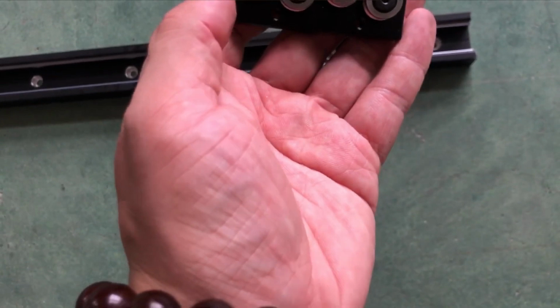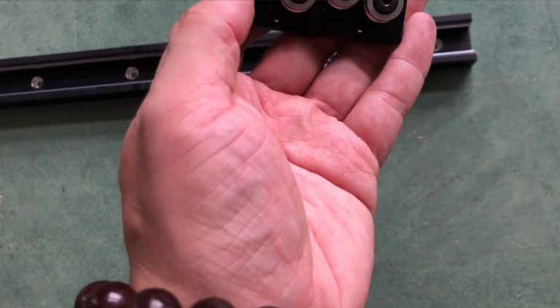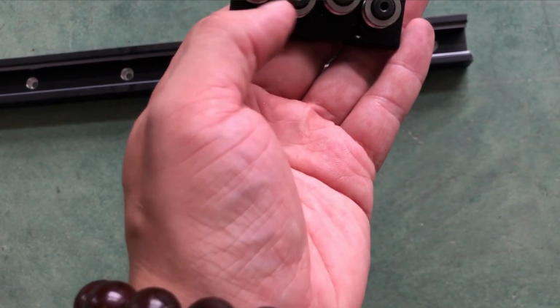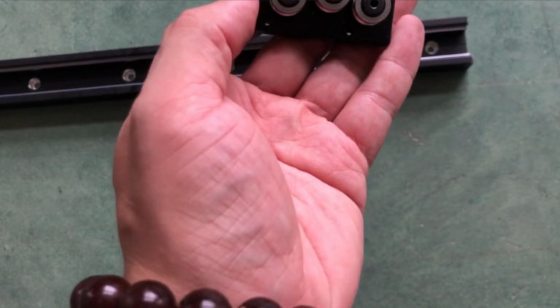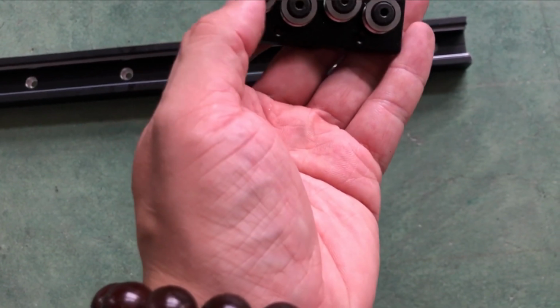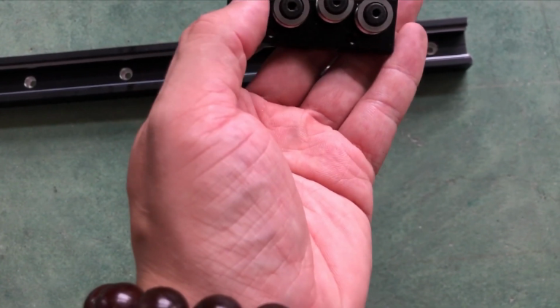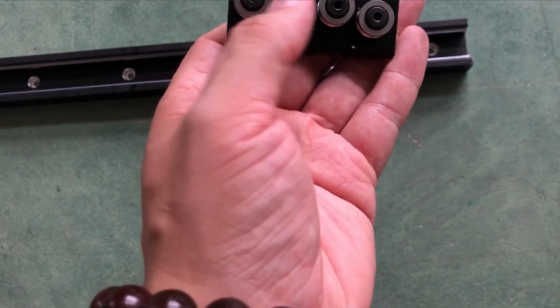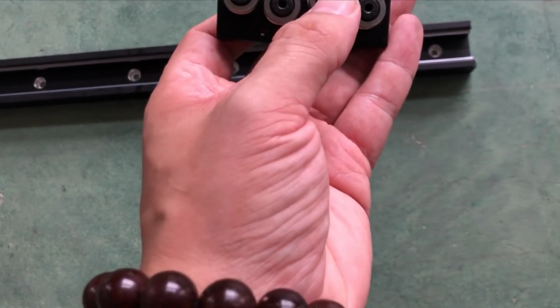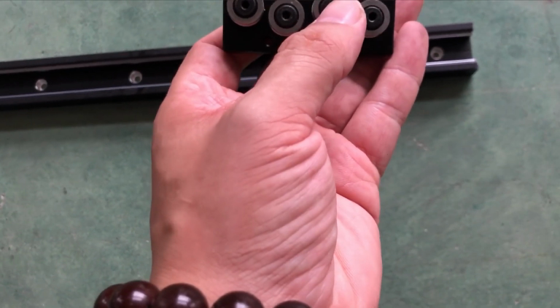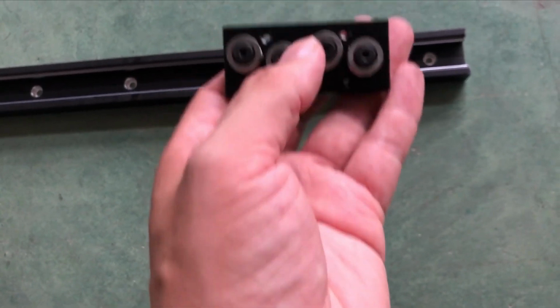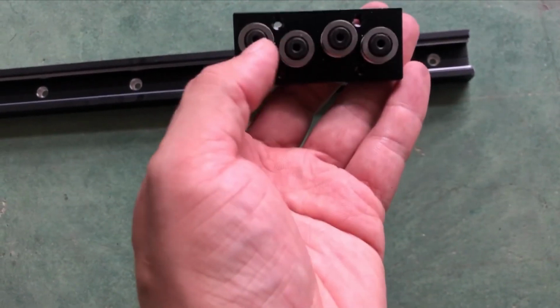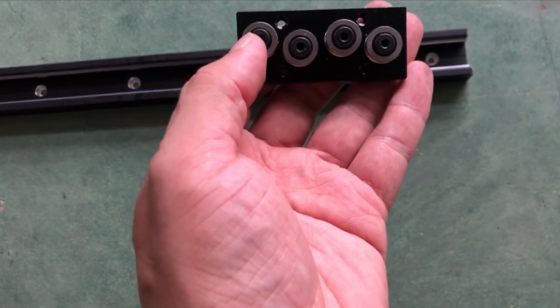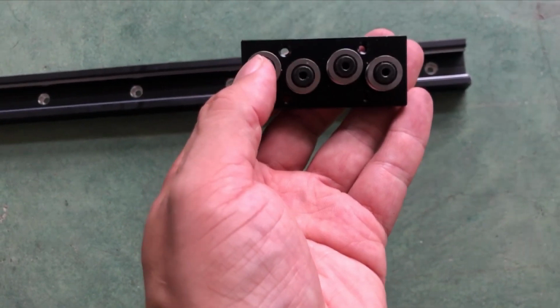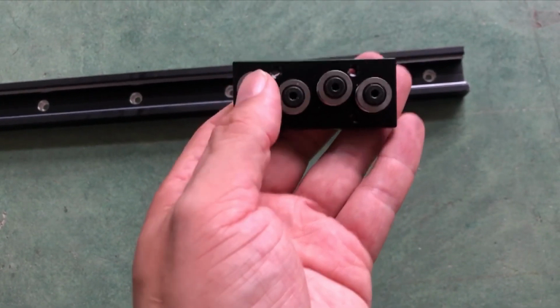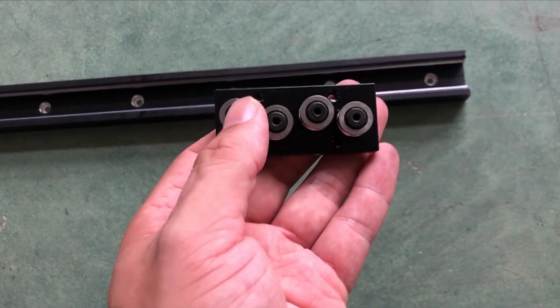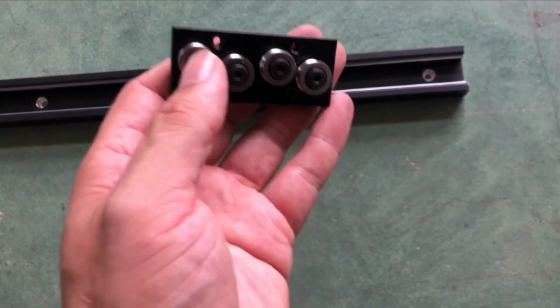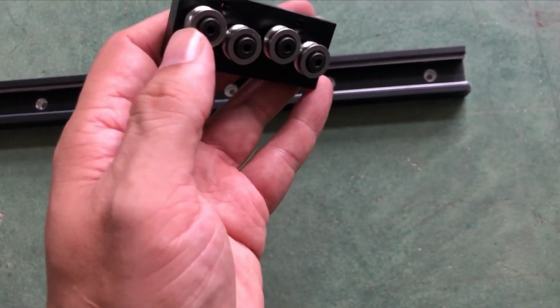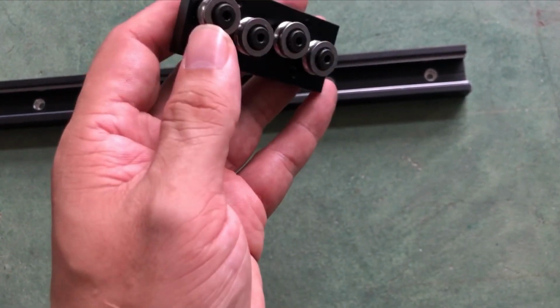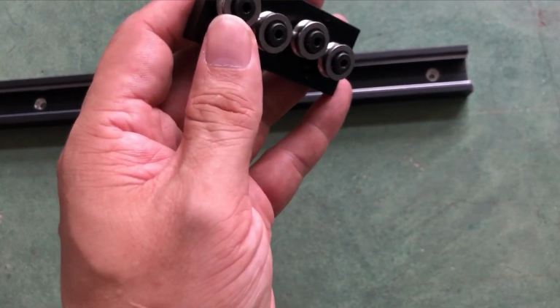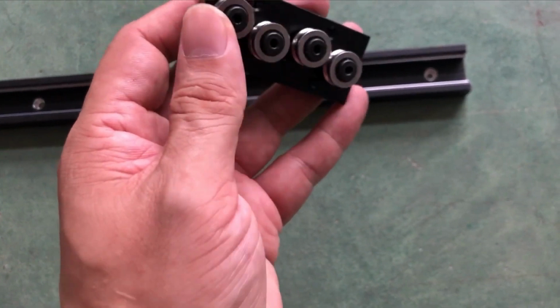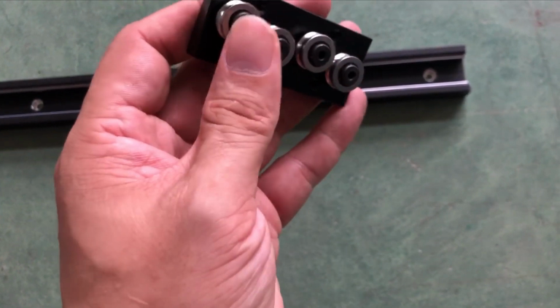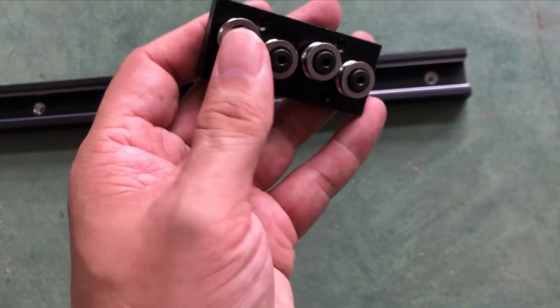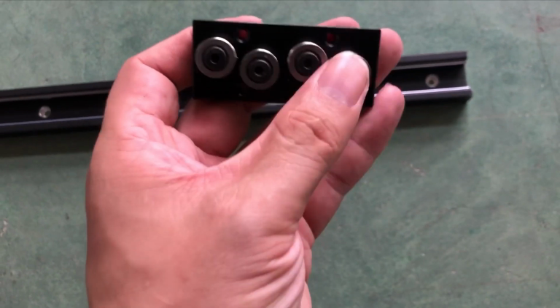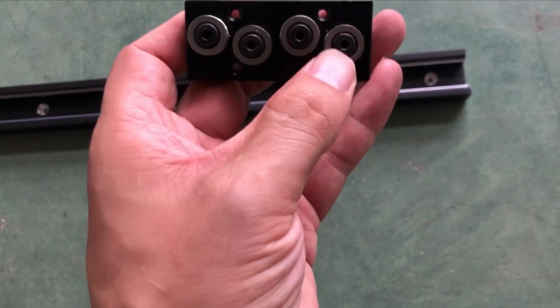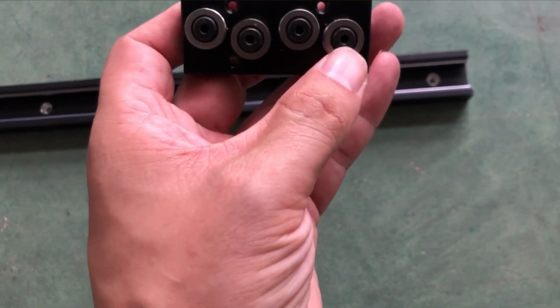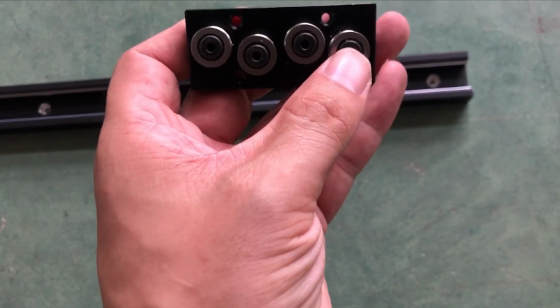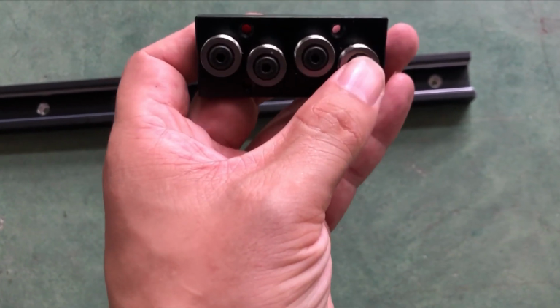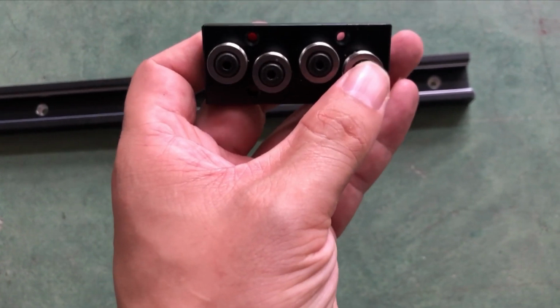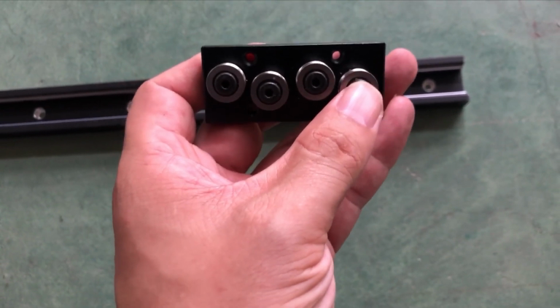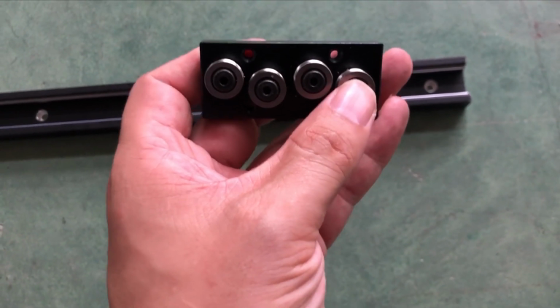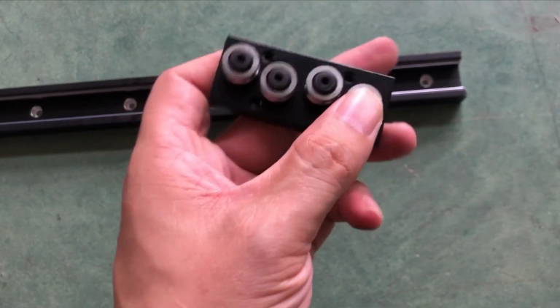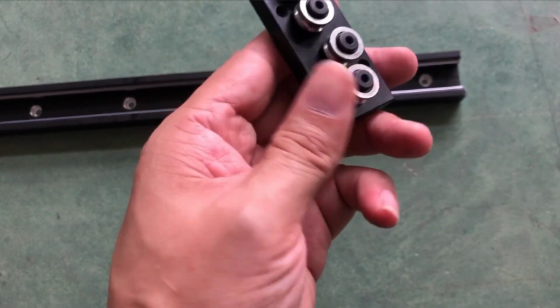We can change the position of this bearing with this screw.